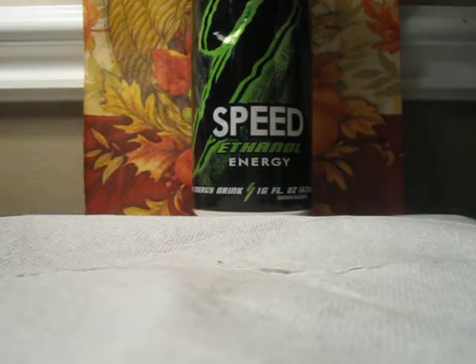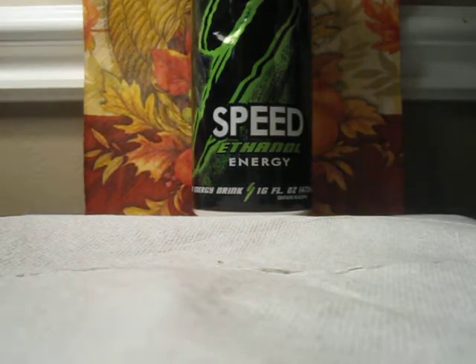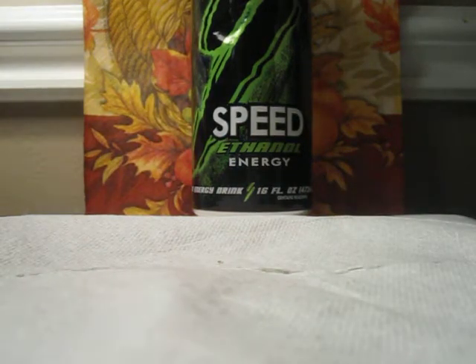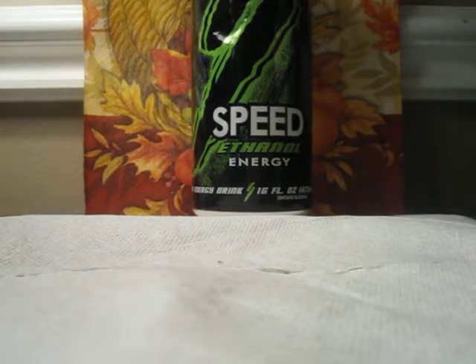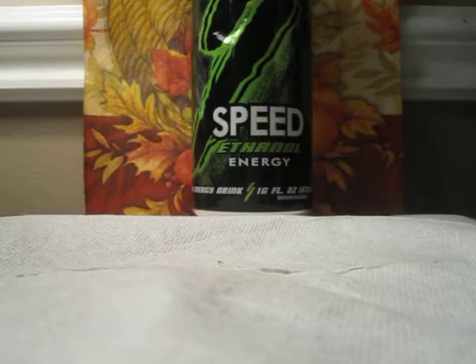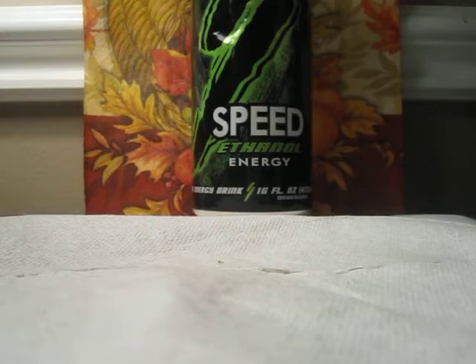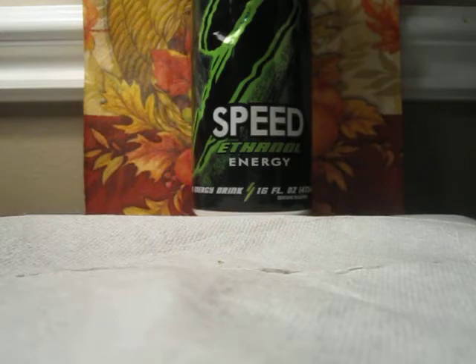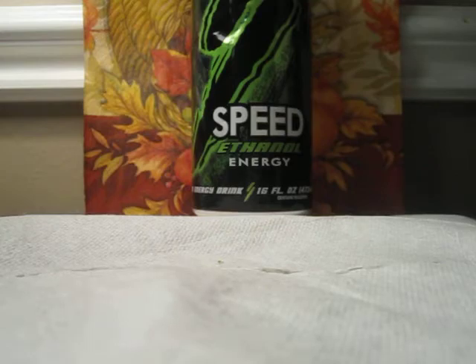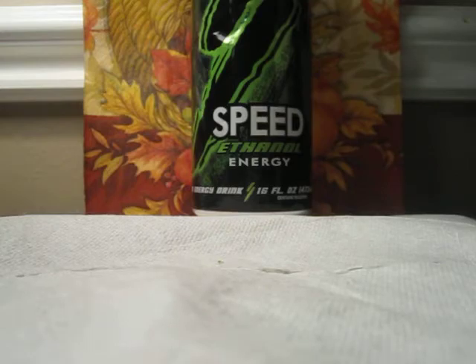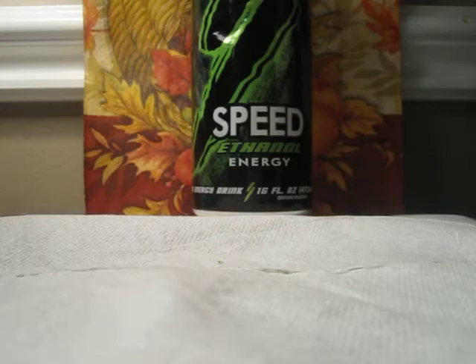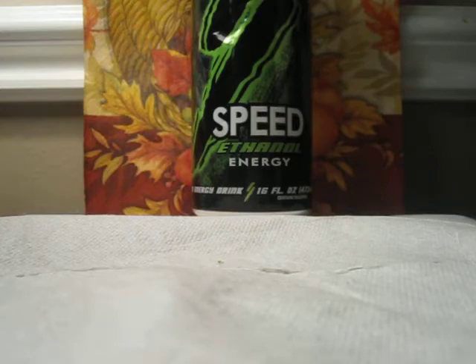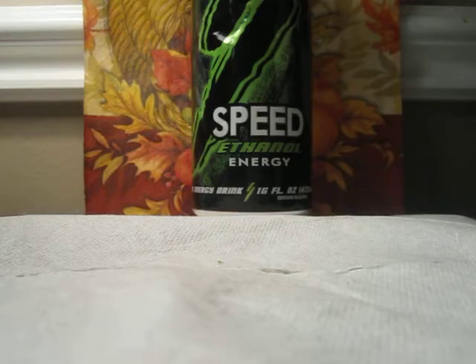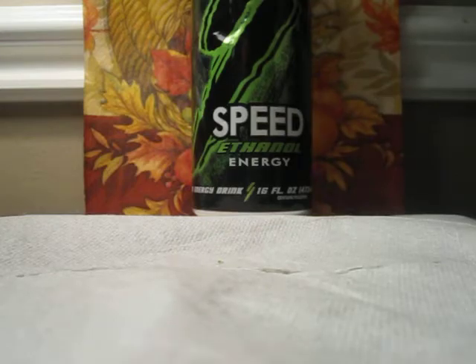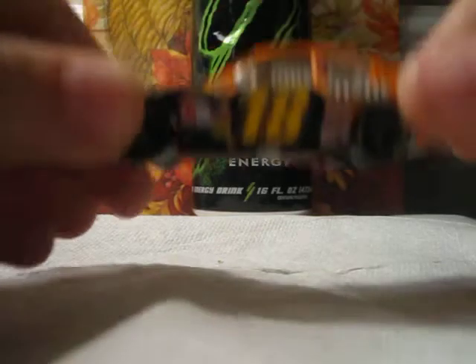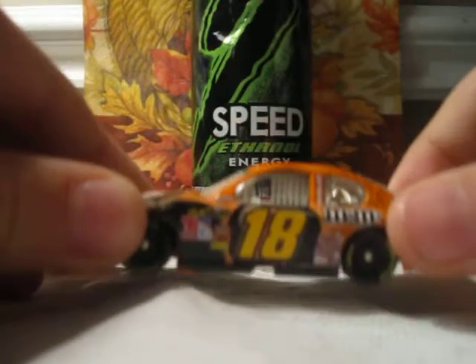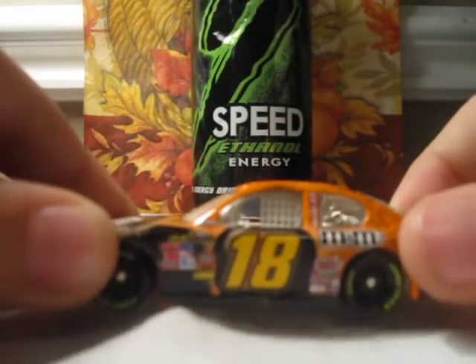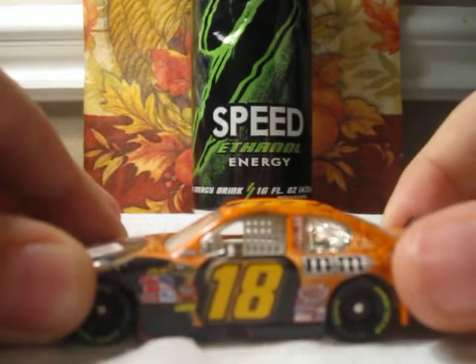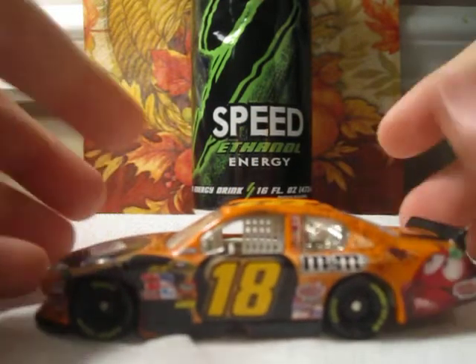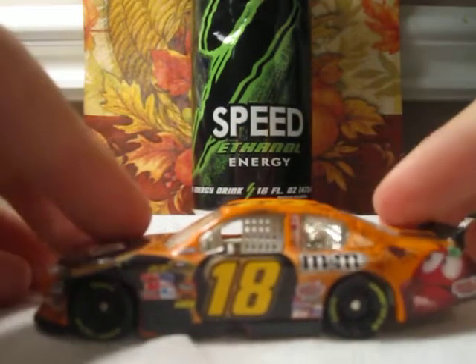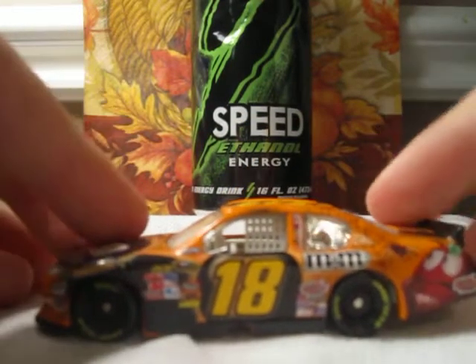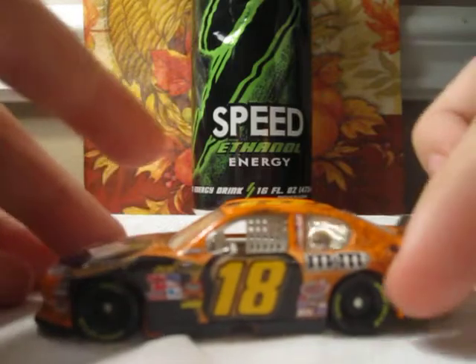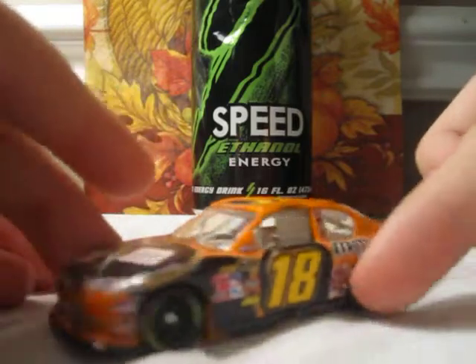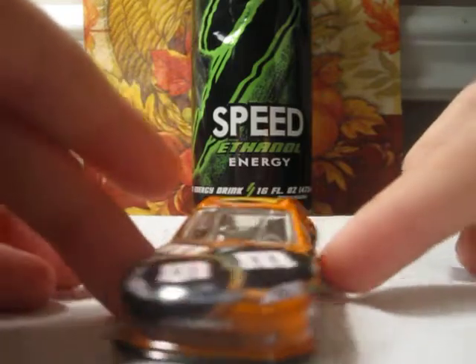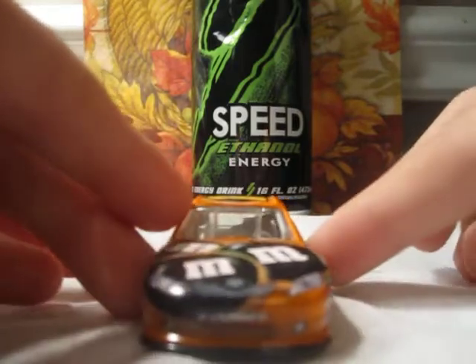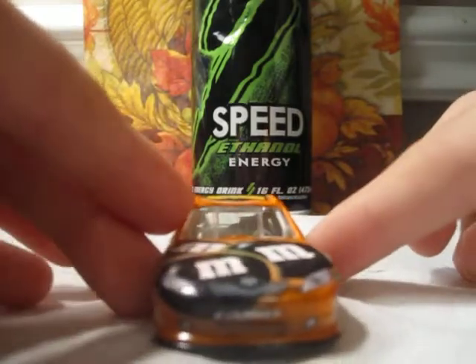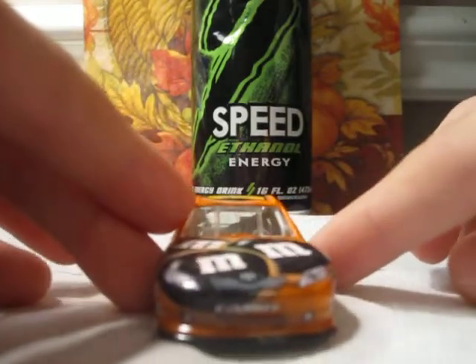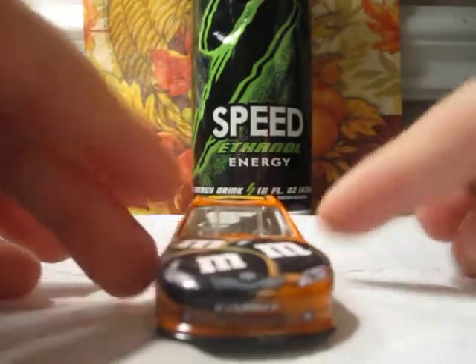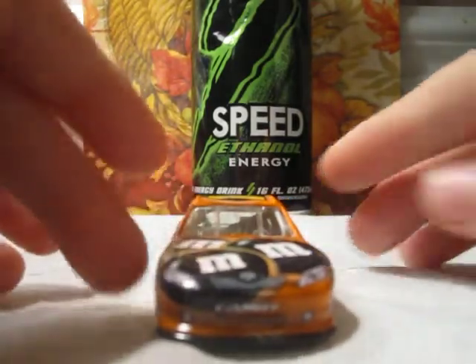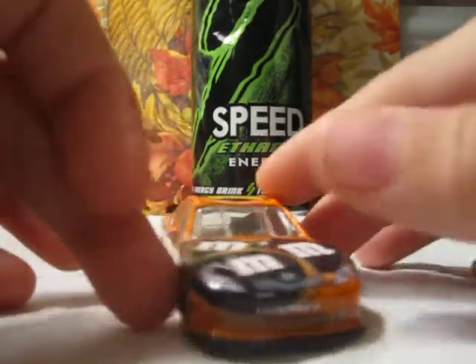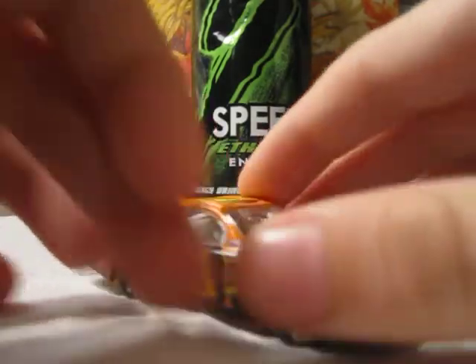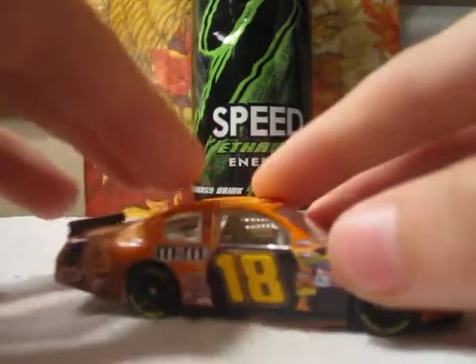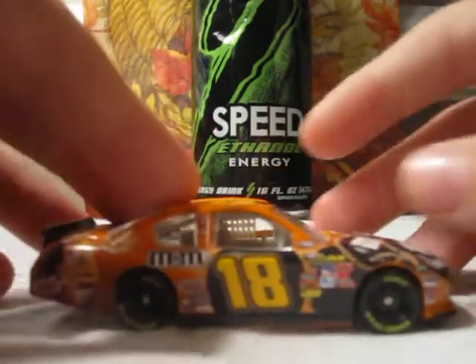Next car, number 5, is Kyle Busch's 18 M&M's Halloween Toyota. Pretty cool as well.